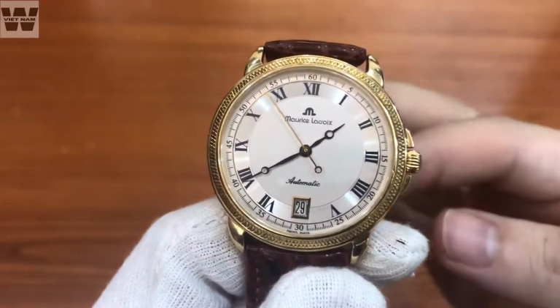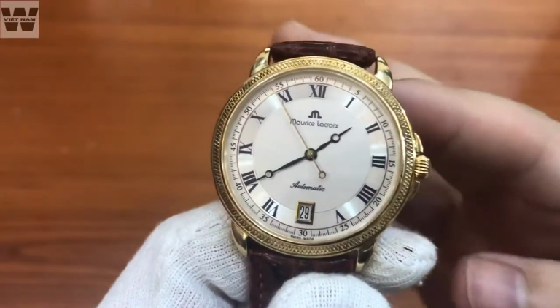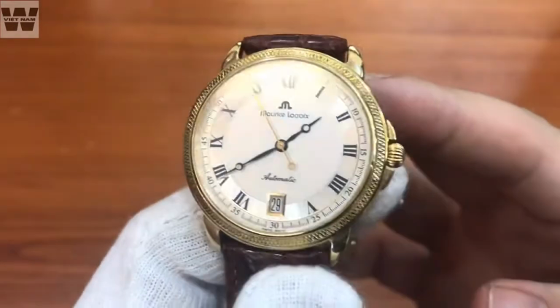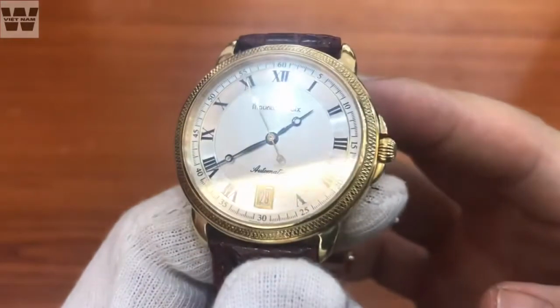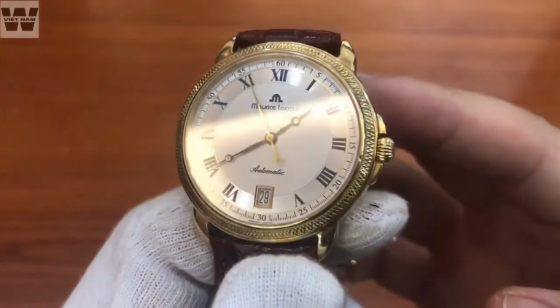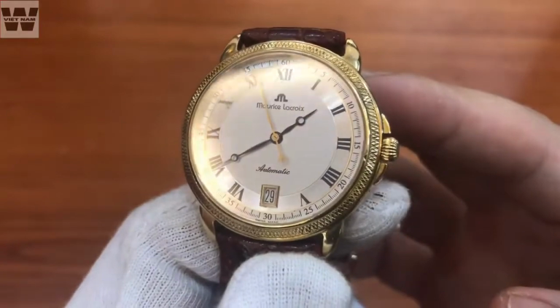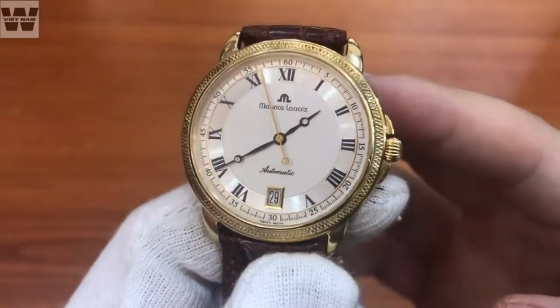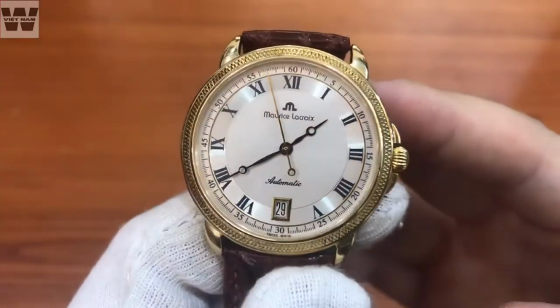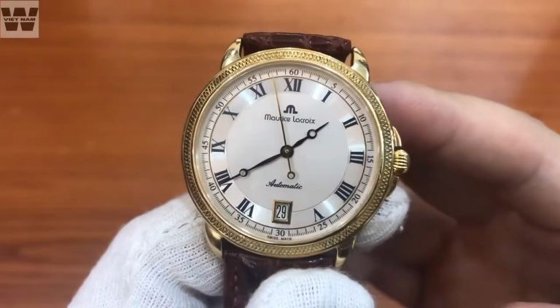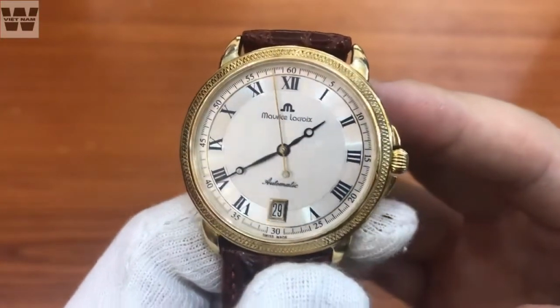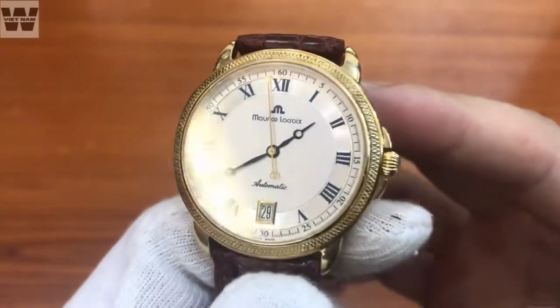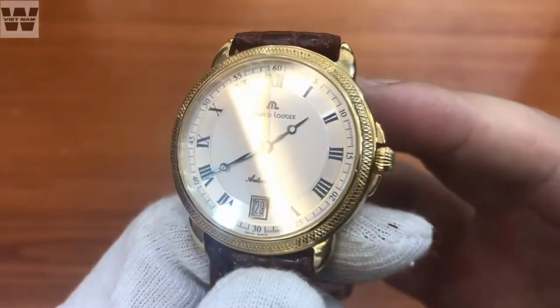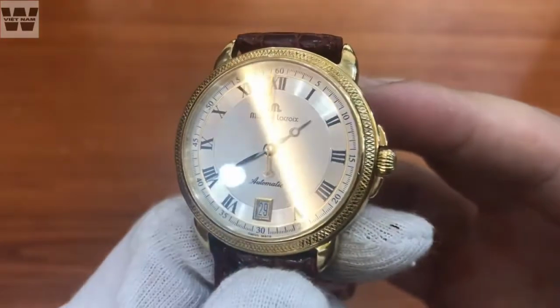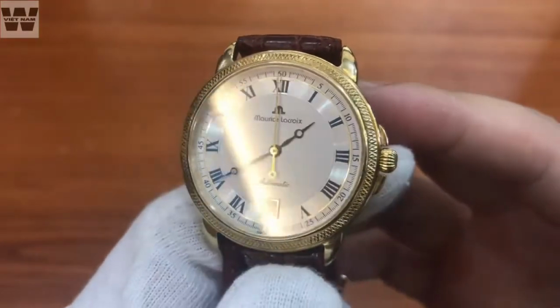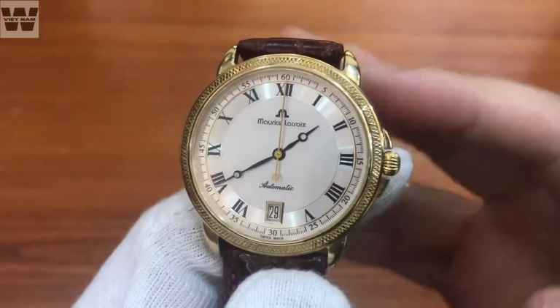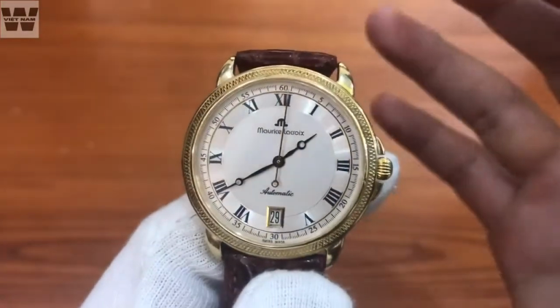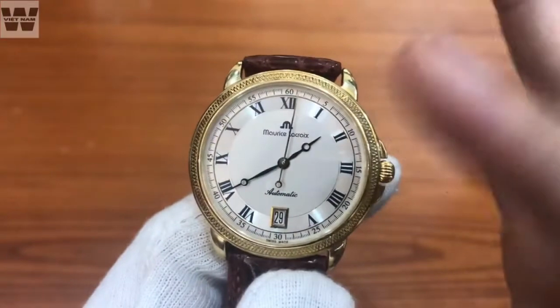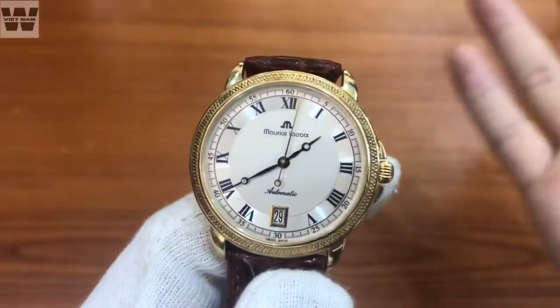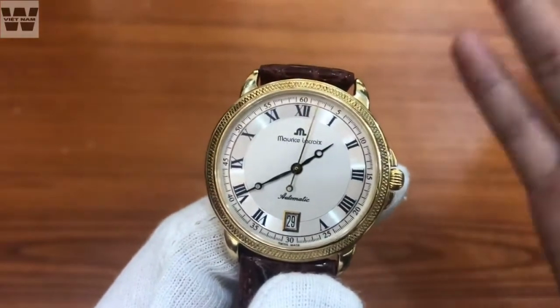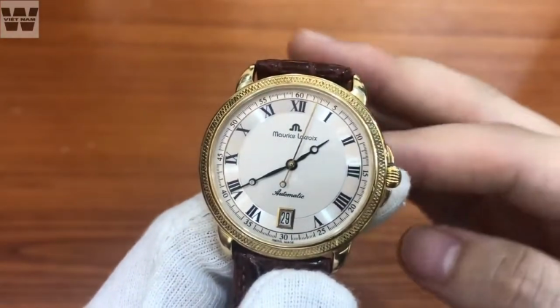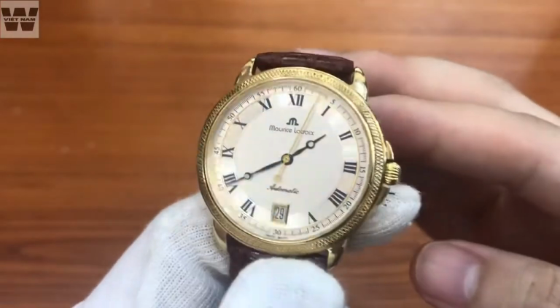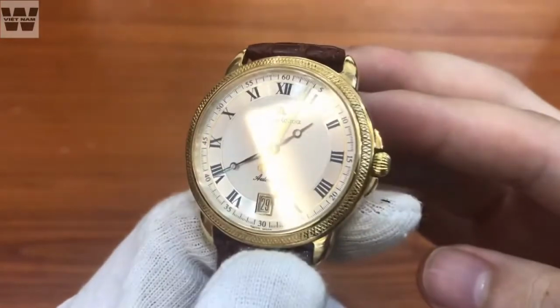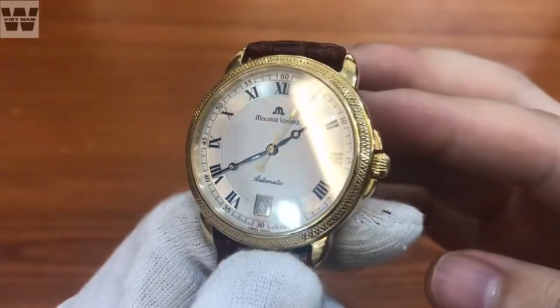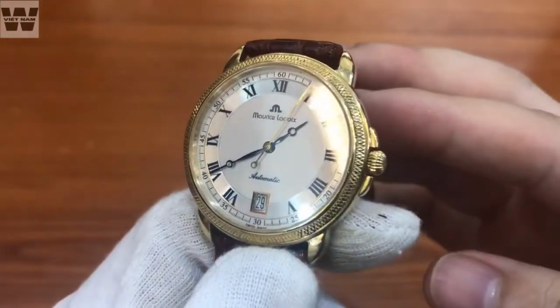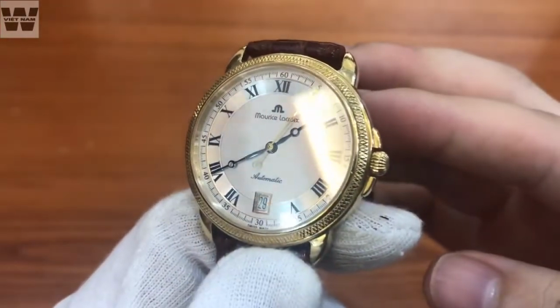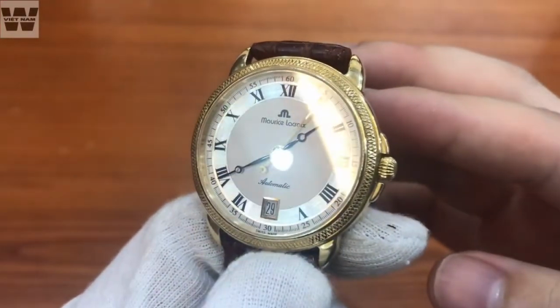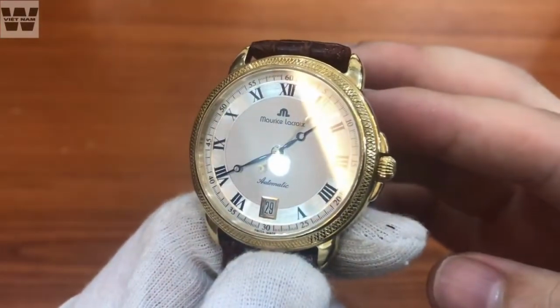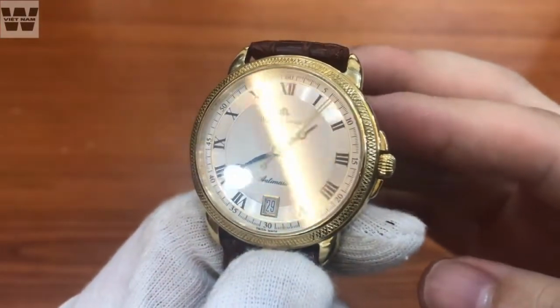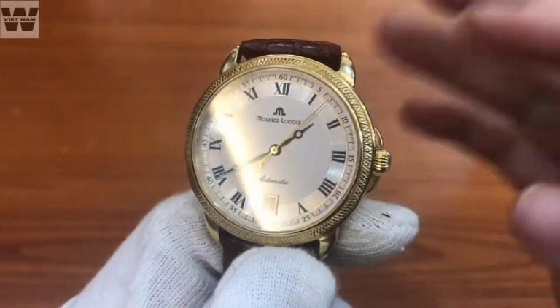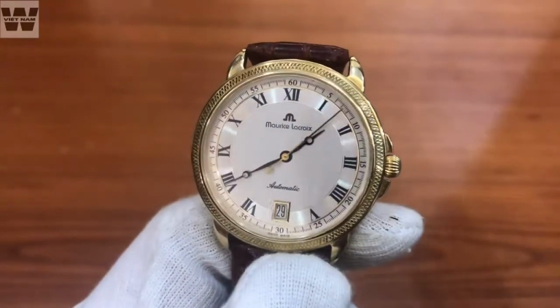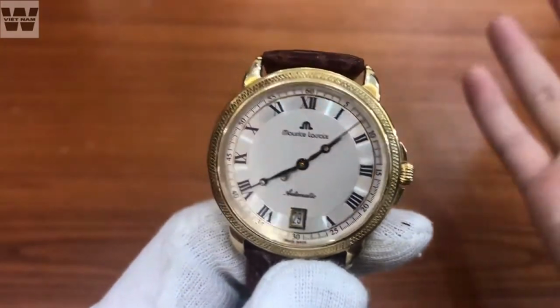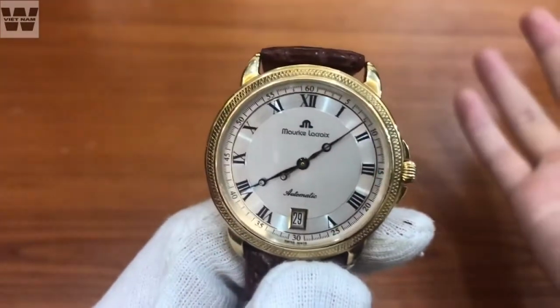Ở phần mặt trước, chiếc đồng hồ này được bảo vệ với một lớp kính sapphire trong suốt, có phủ một lớp chống phản xạ ánh sáng. Tuy nhiên, lớp phủ này không được dày cho lắm. Các bạn sẽ thấy khi chúng ta nghiêng qua dưới ánh đèn, nó sẽ chỉ có một chút ánh xanh hắt lên mà thôi.